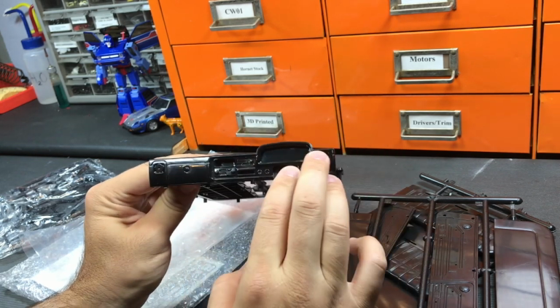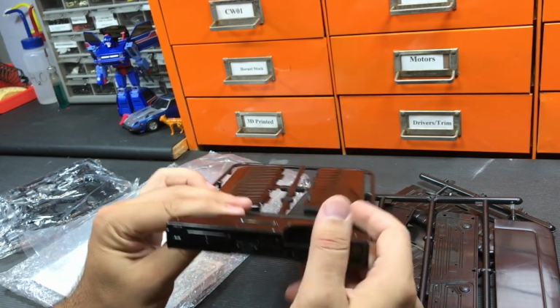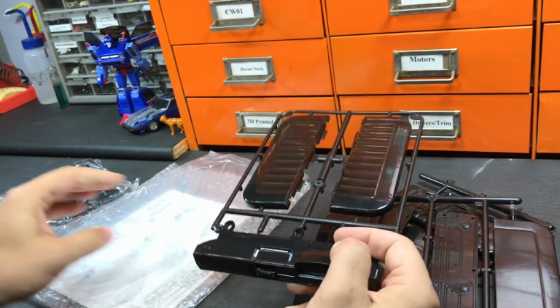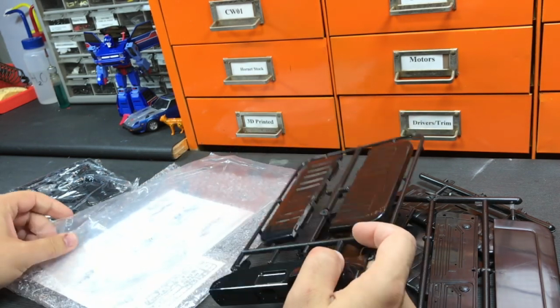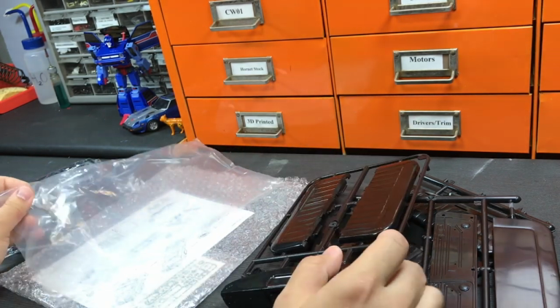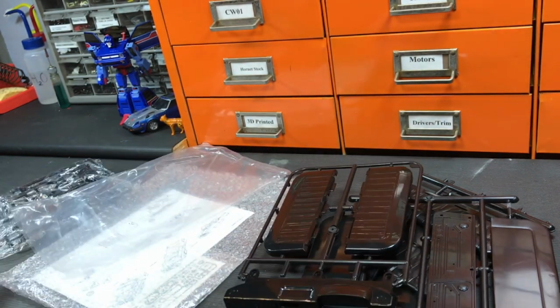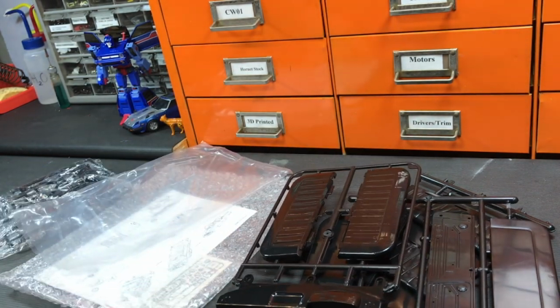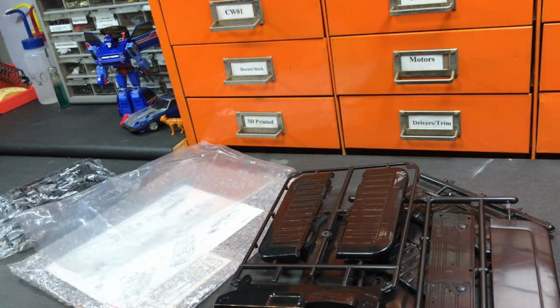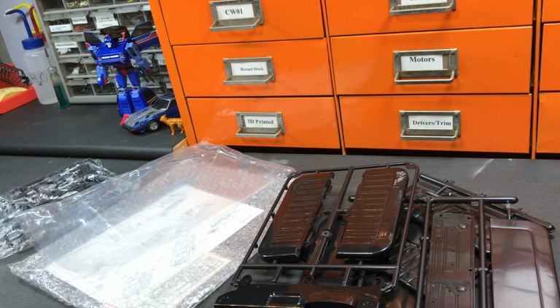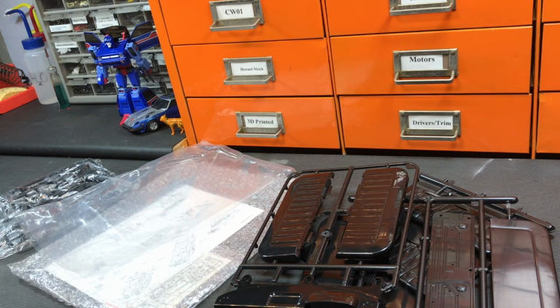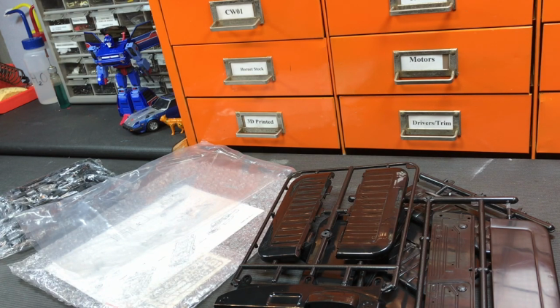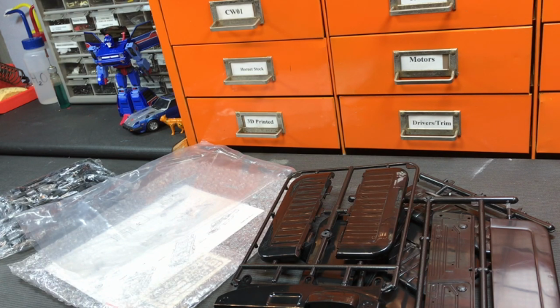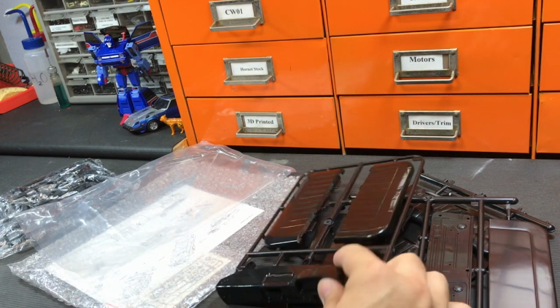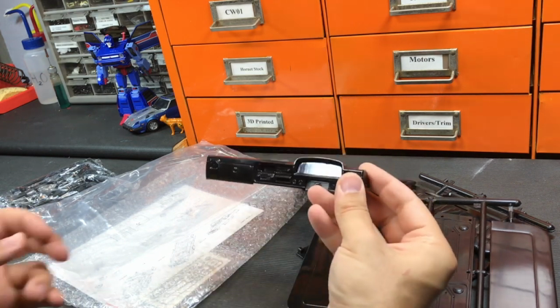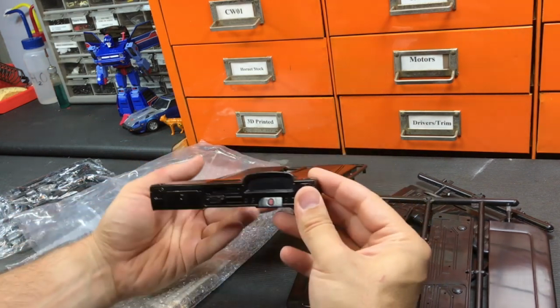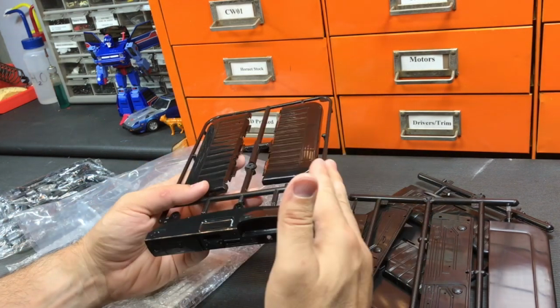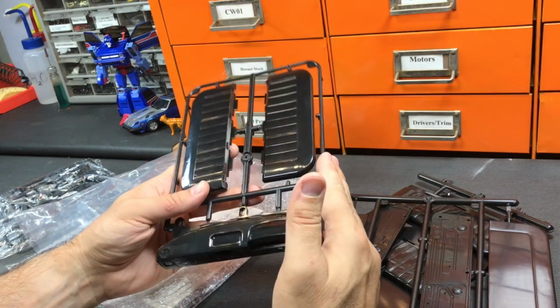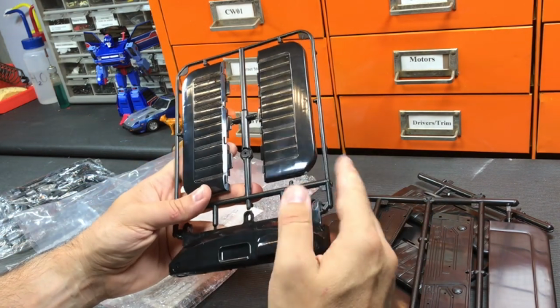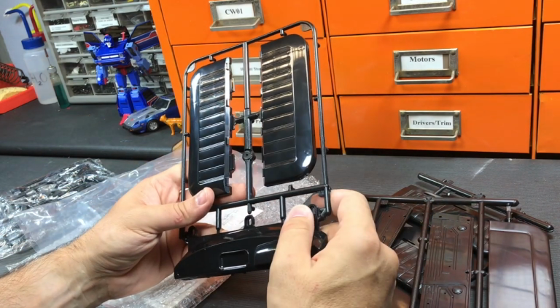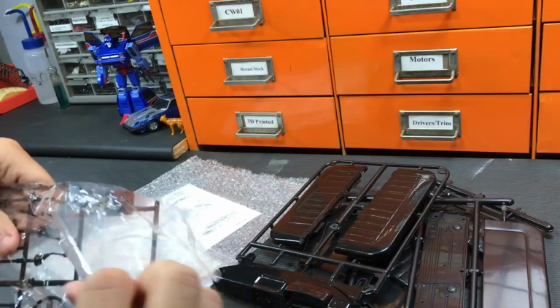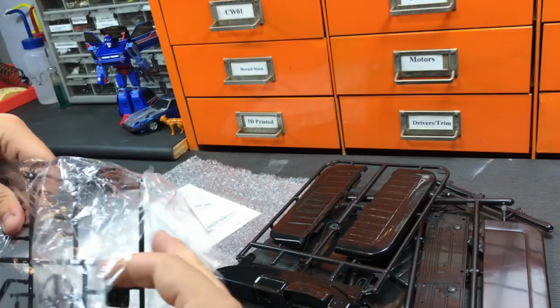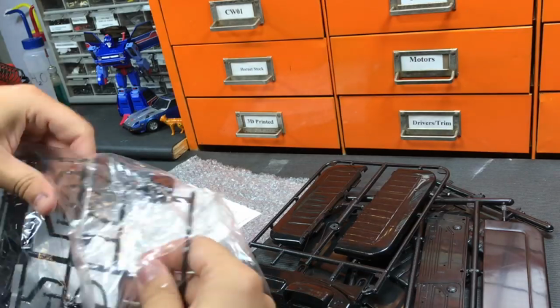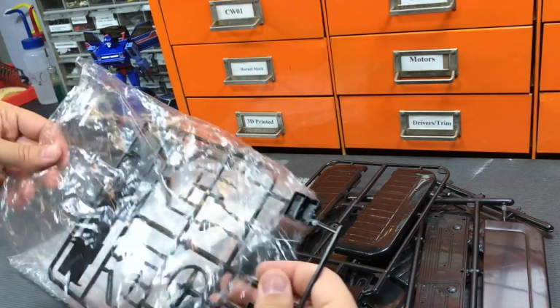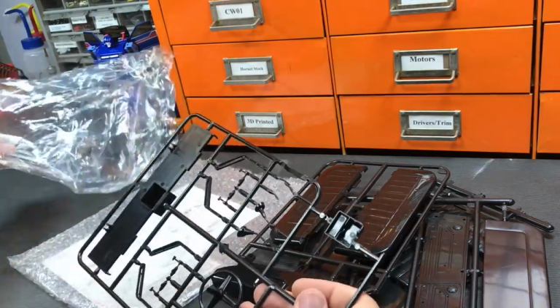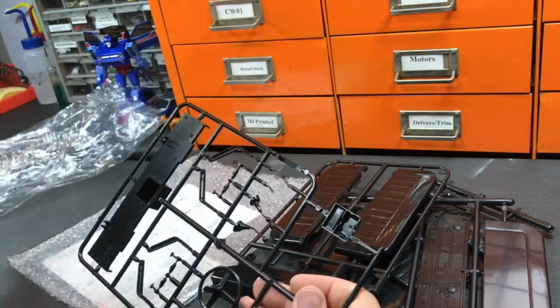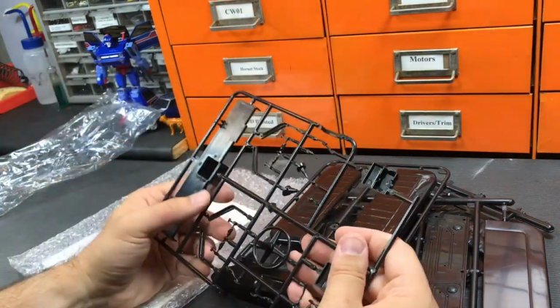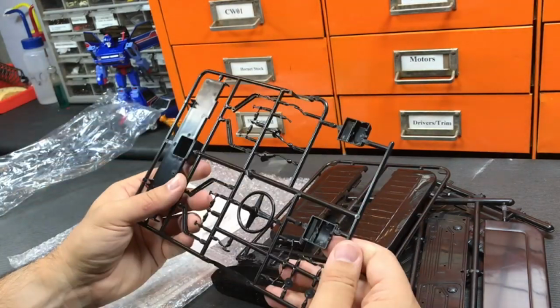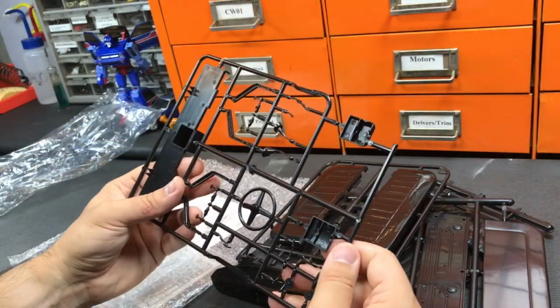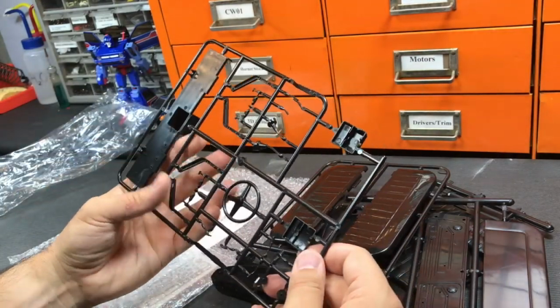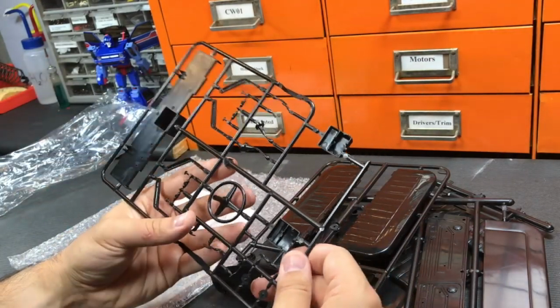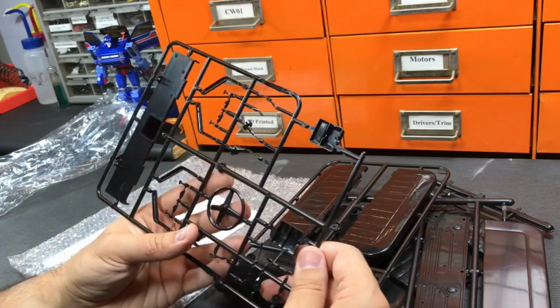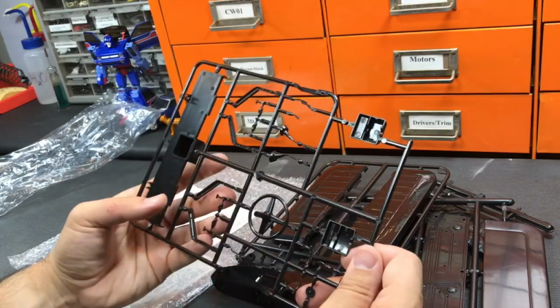This is a right-hand drive version, which makes sense as the crew cab version of the Toyota was sold mostly in the right-hand drive market. Everything looks pretty good so far. The plastics are very shiny, so you're going to want to use a matte clear coat.